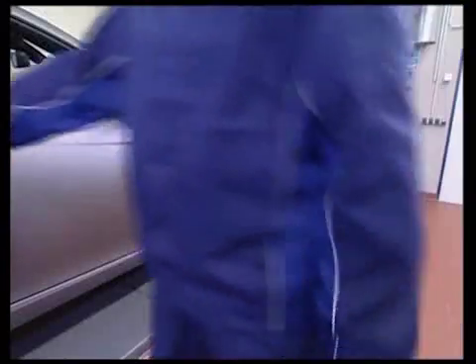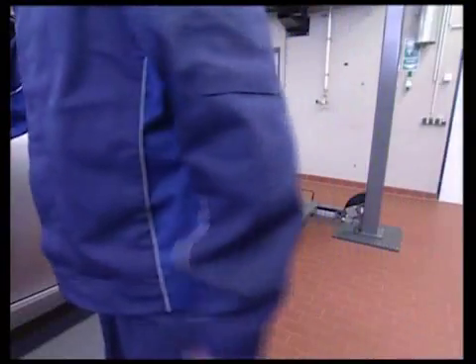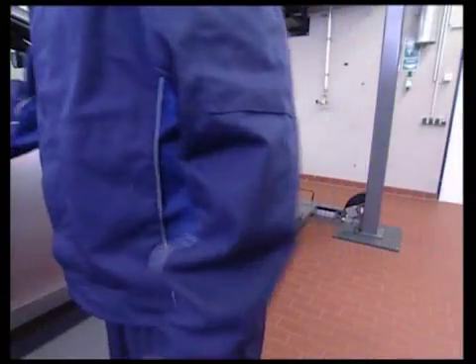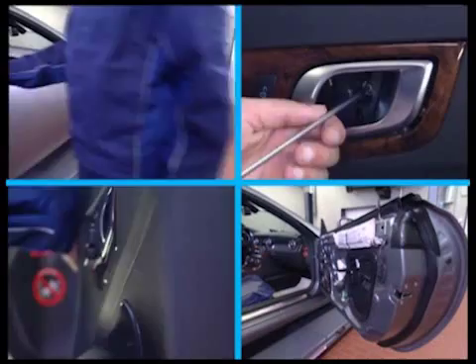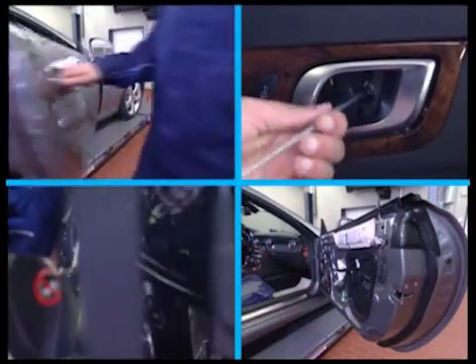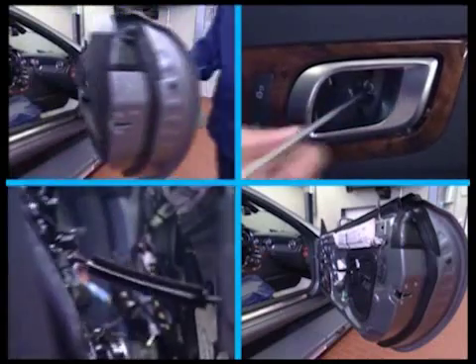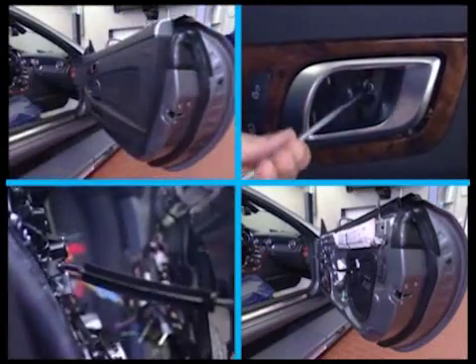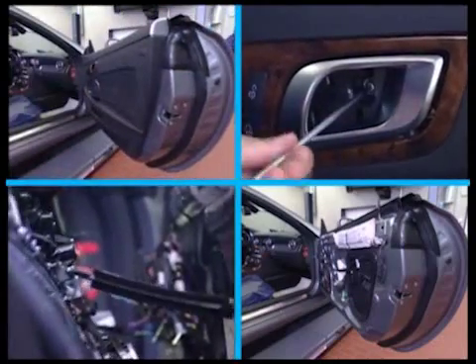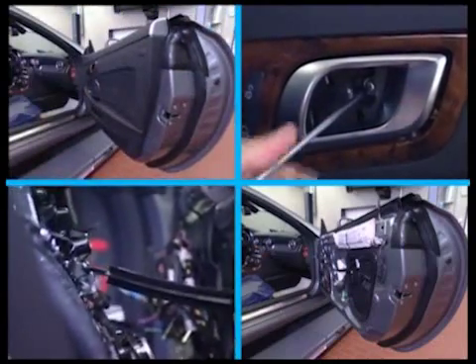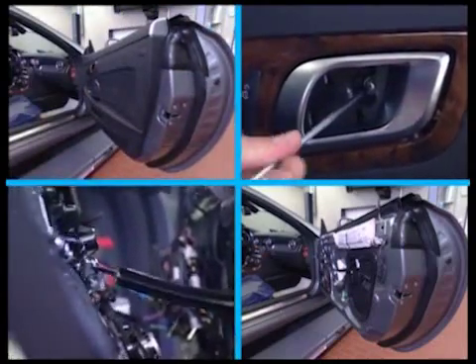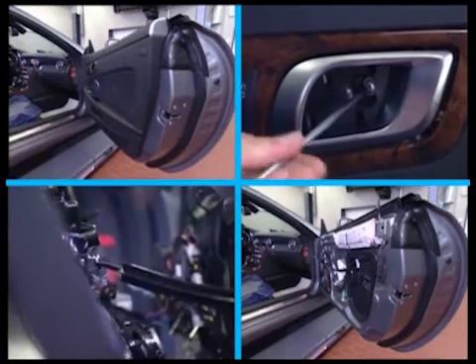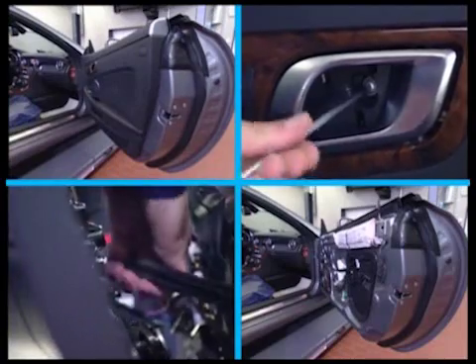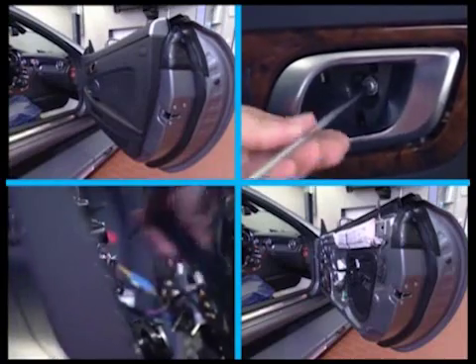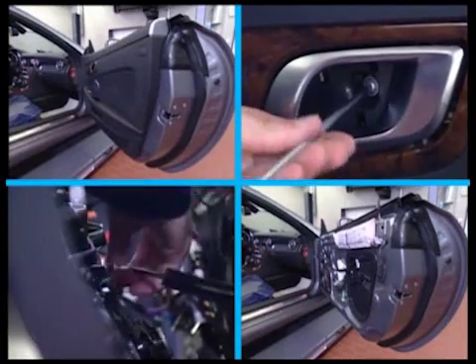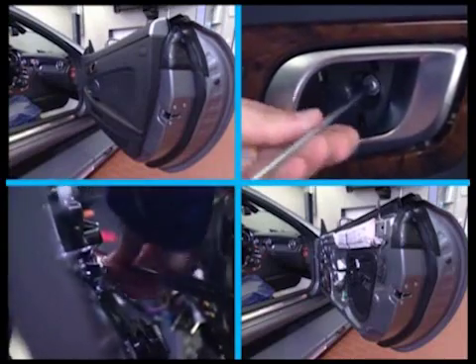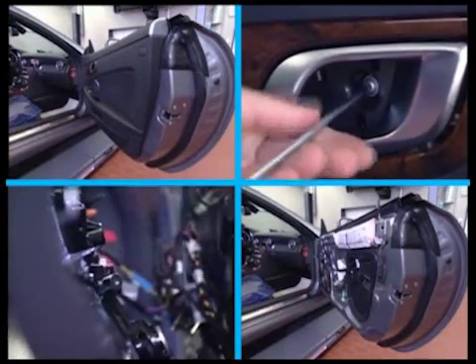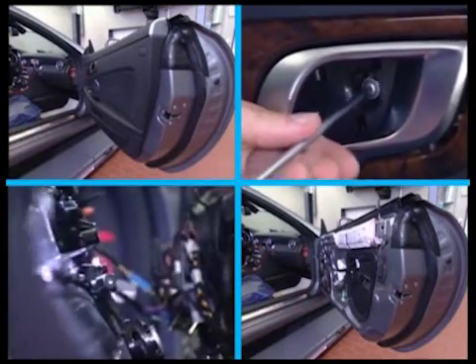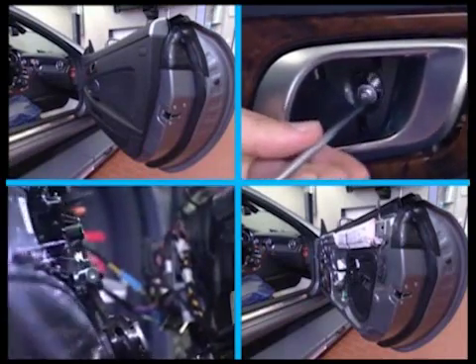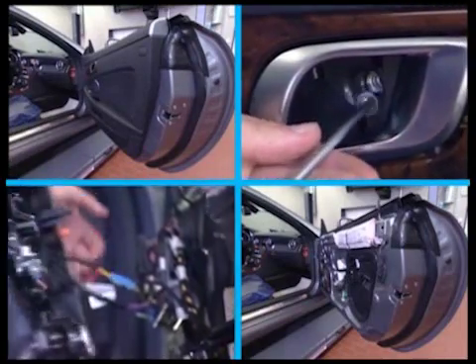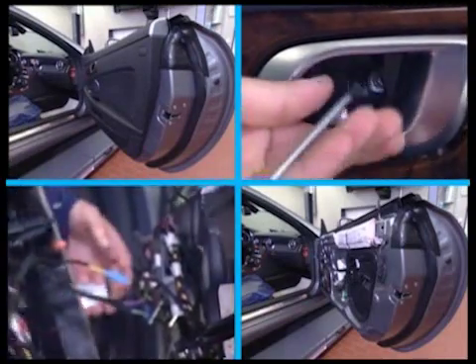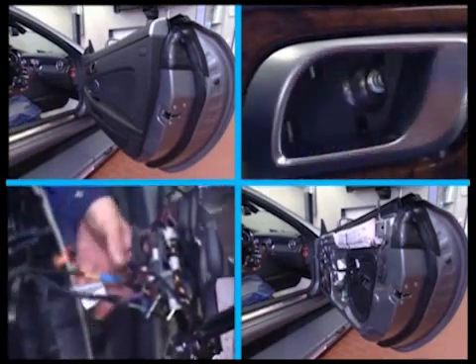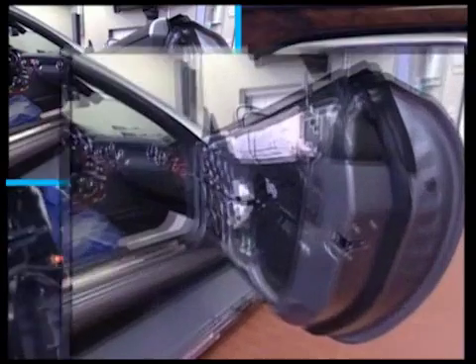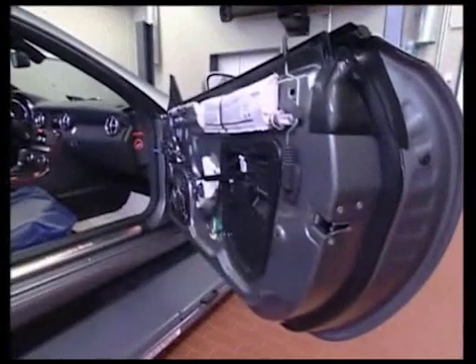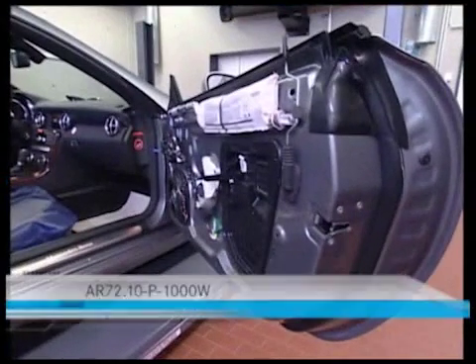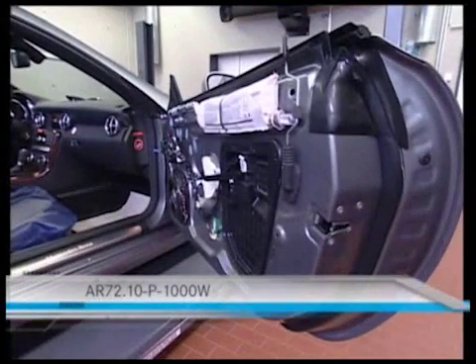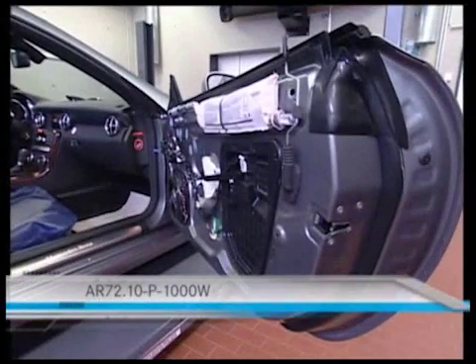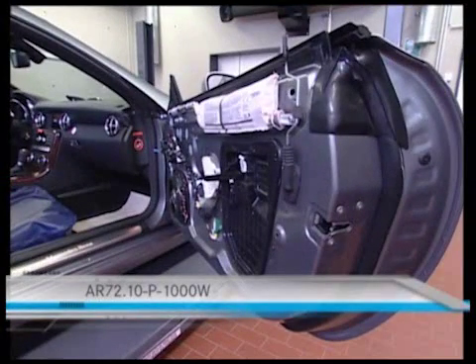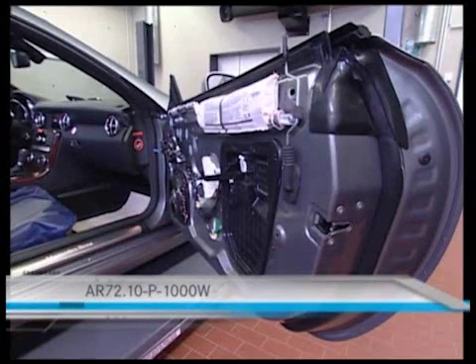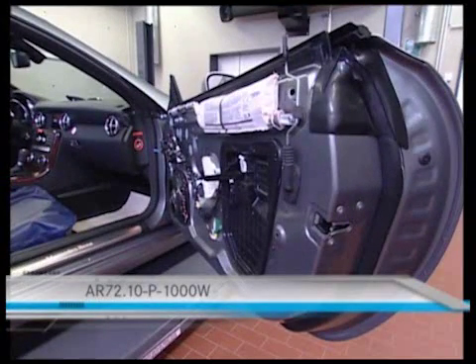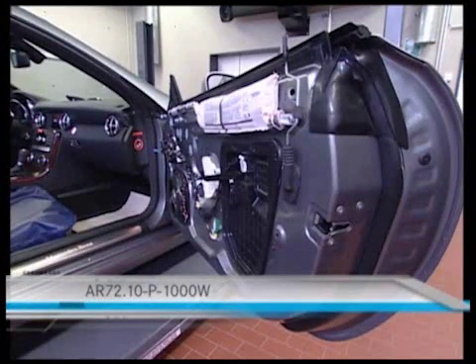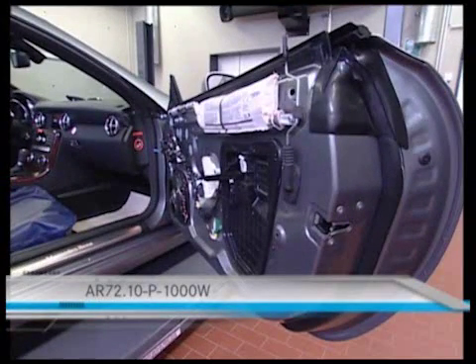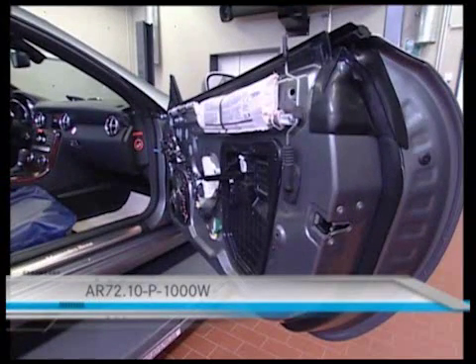In the new SLK, replace the mirrors. But first, remove the door panel. You've already seen how this goes in the program, SLK R172, removal of the door panel. For more information, see the VIS document on screen.